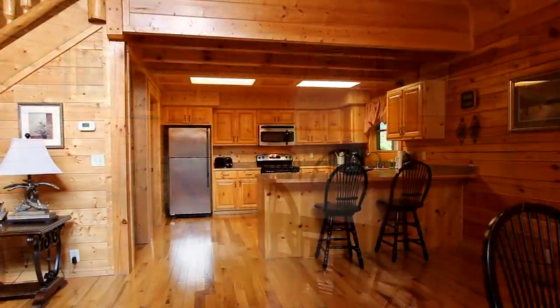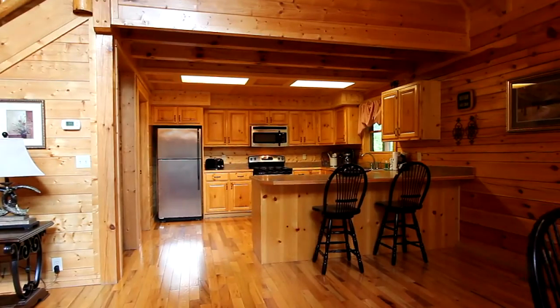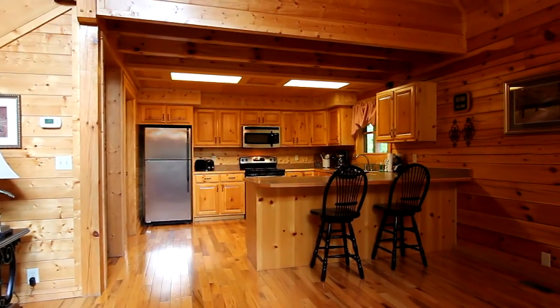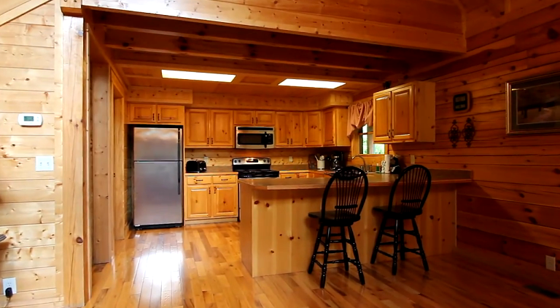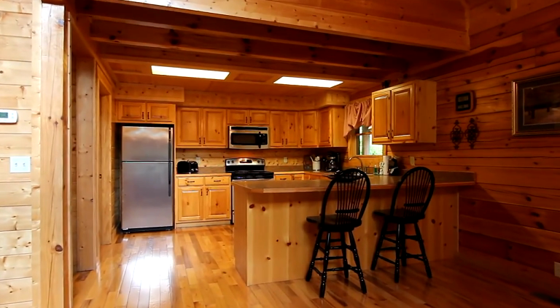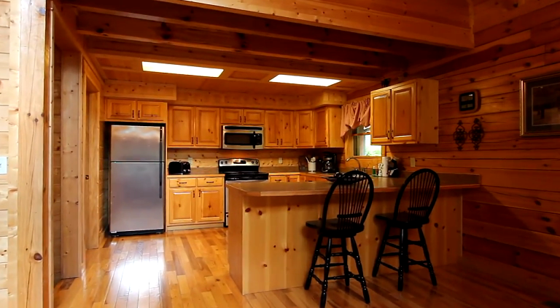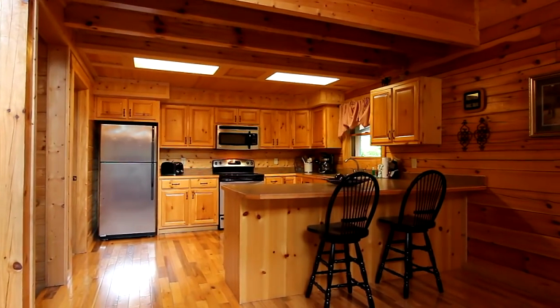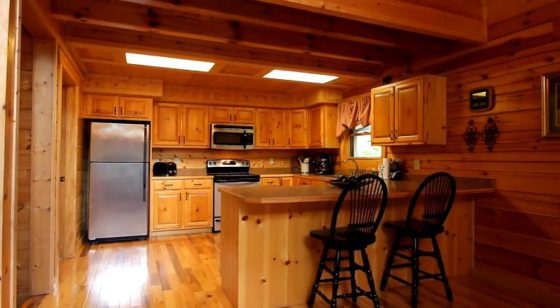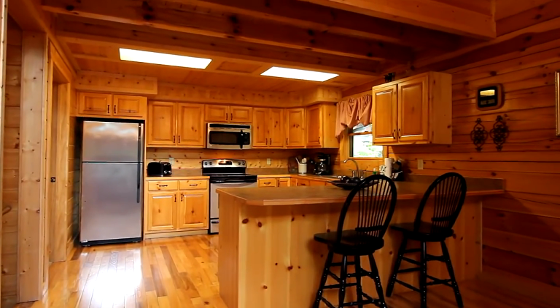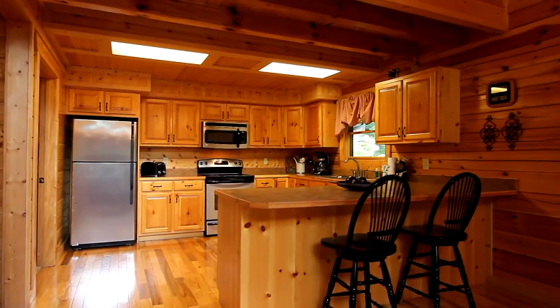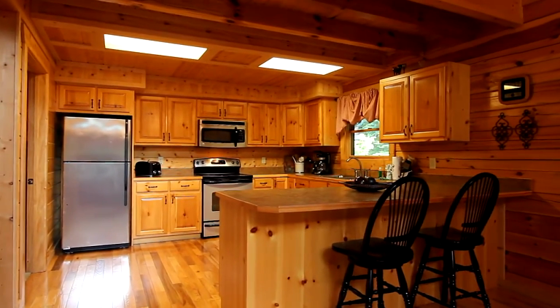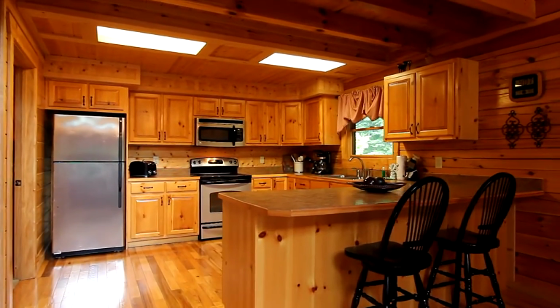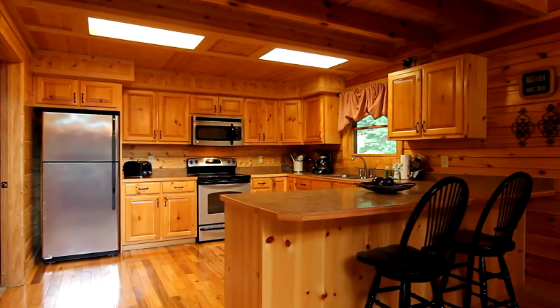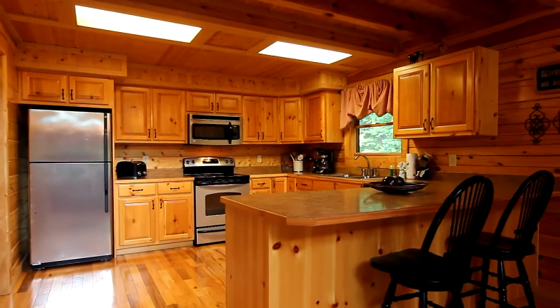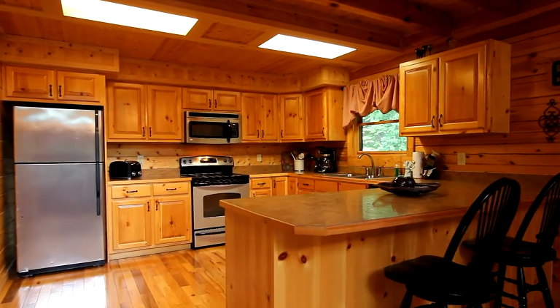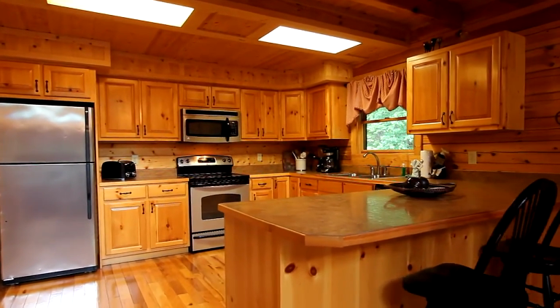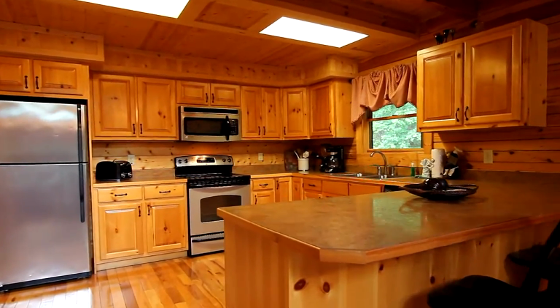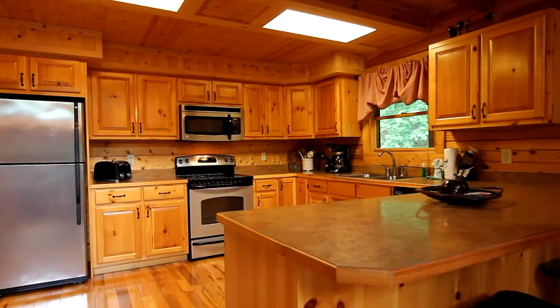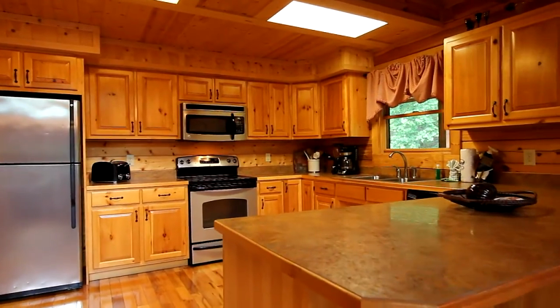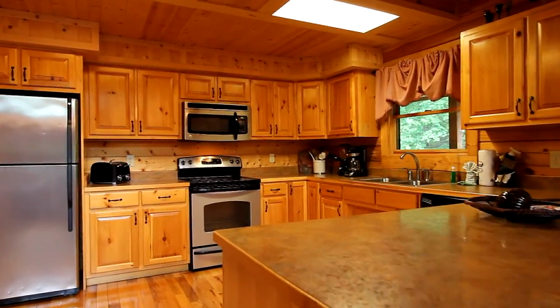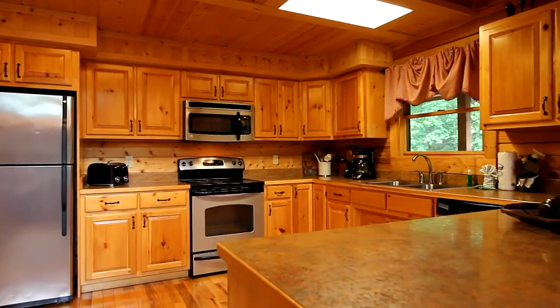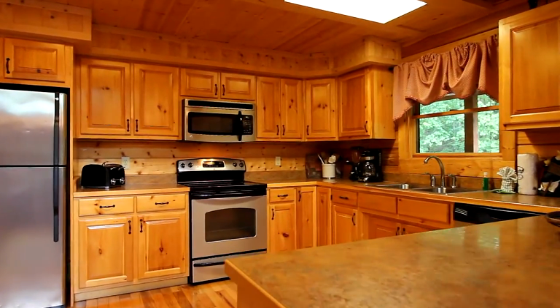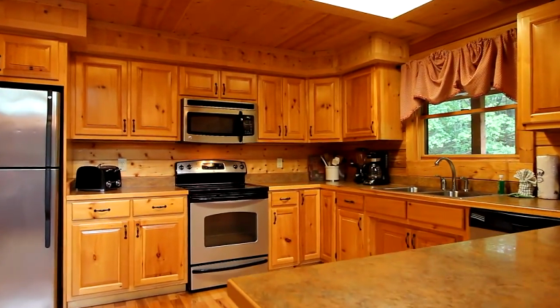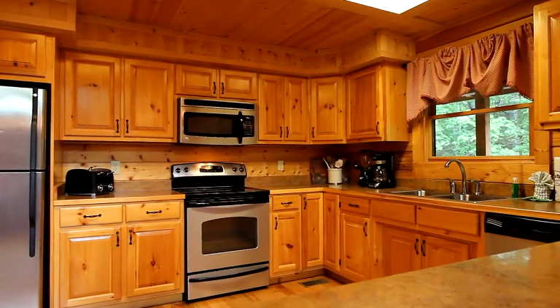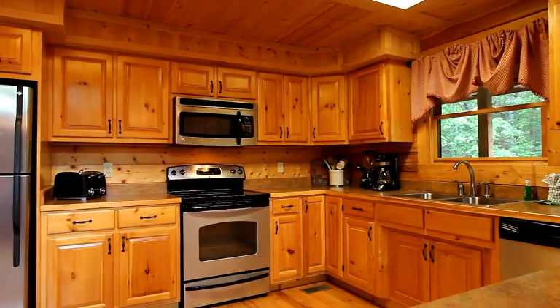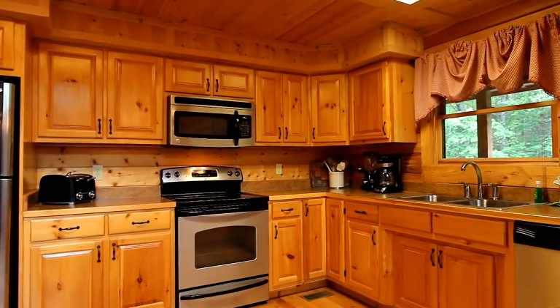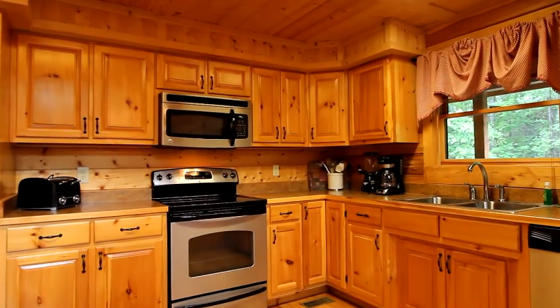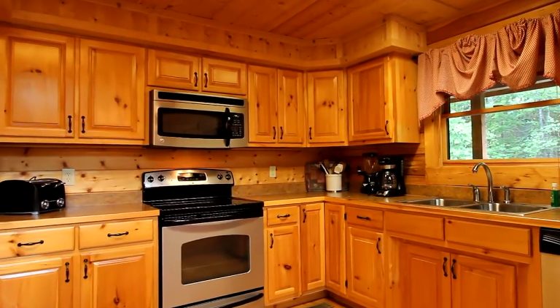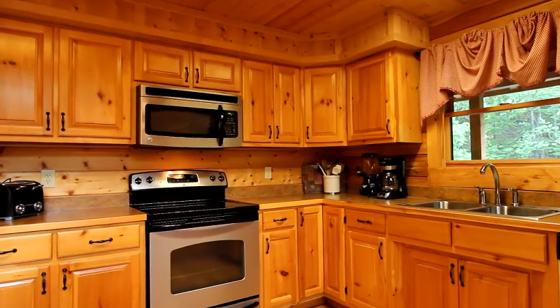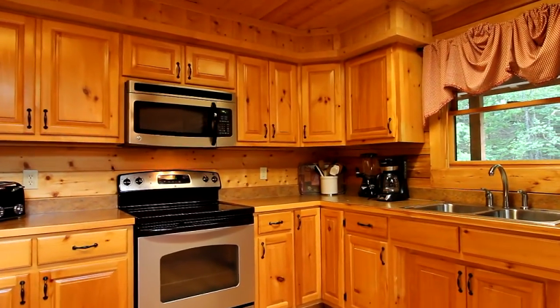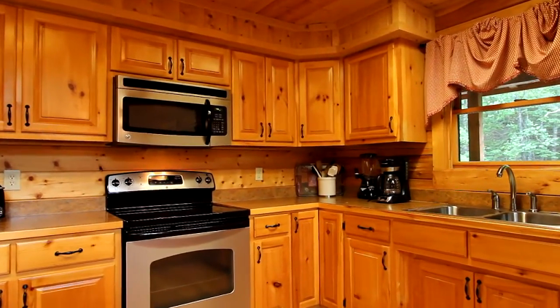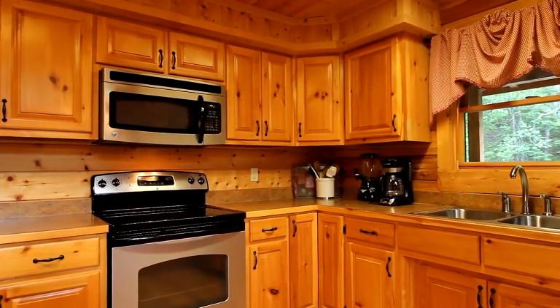There's extra chairs at the kitchen counter, and of course plenty of cabinetry to accommodate those longer stays, with state-of-the-art appliances that help make meal preparation a breeze.